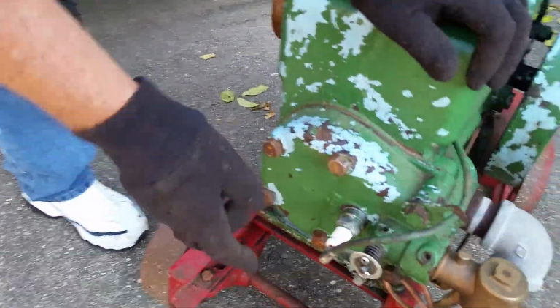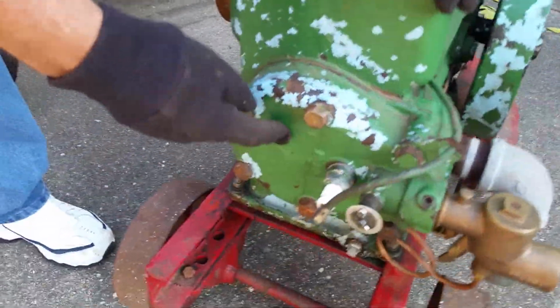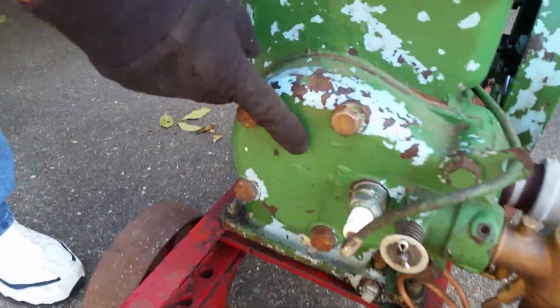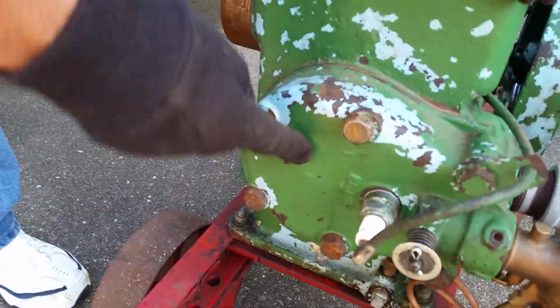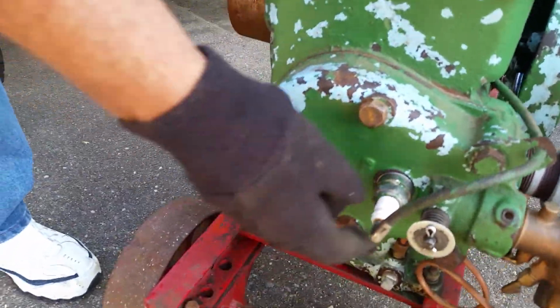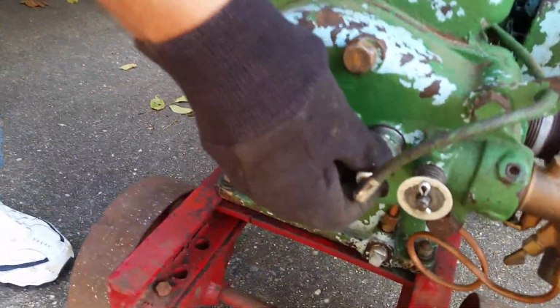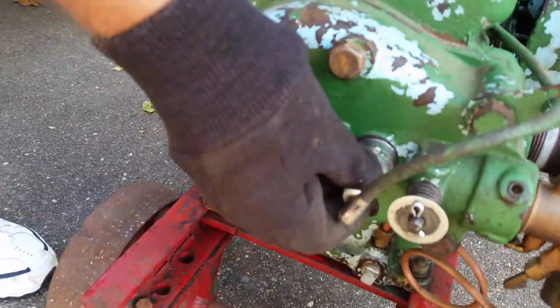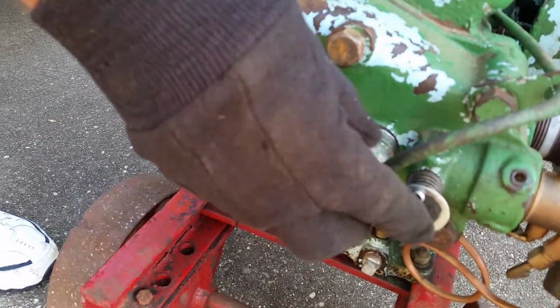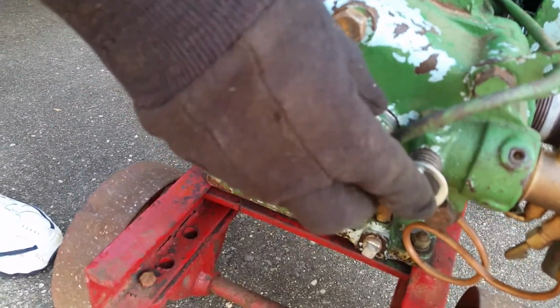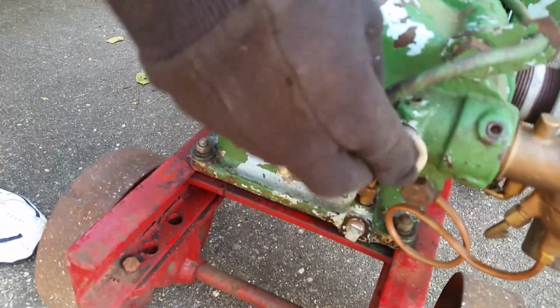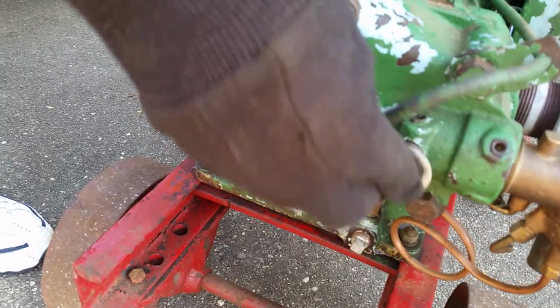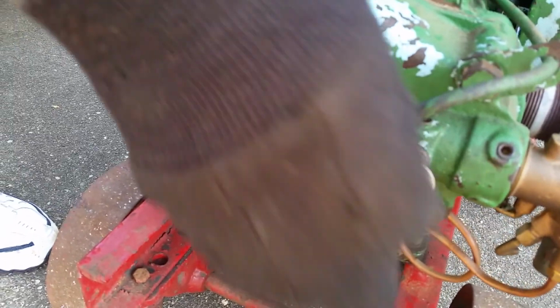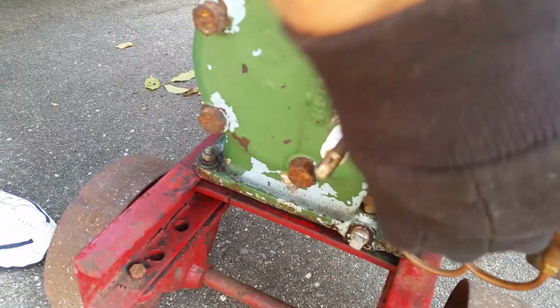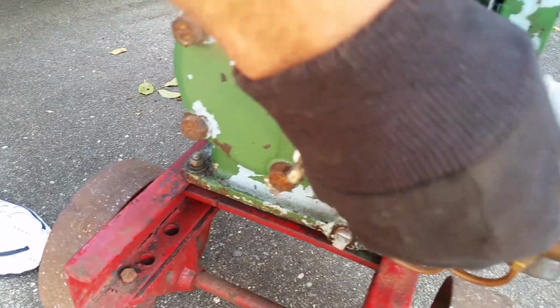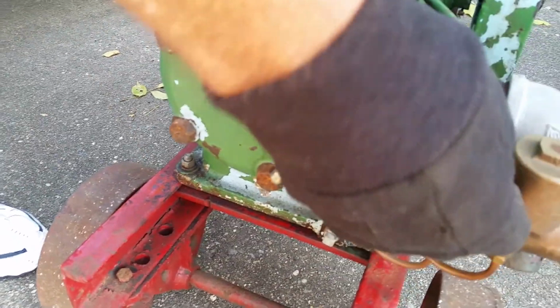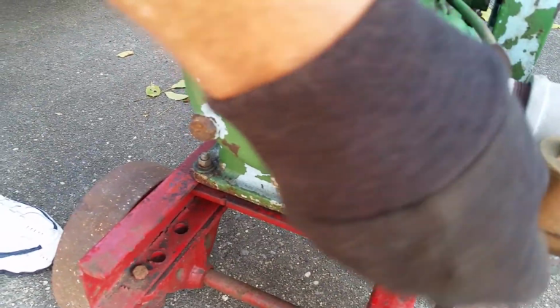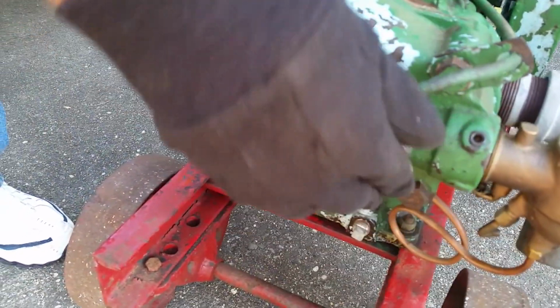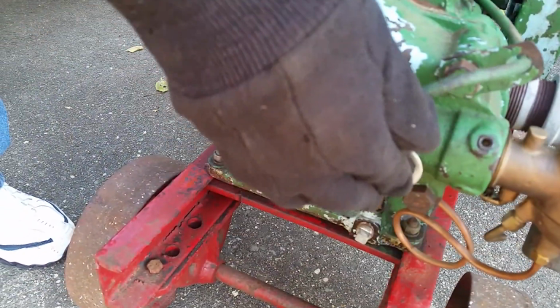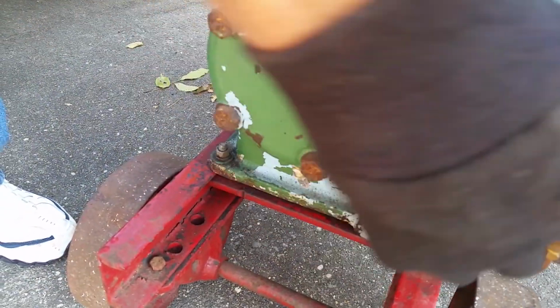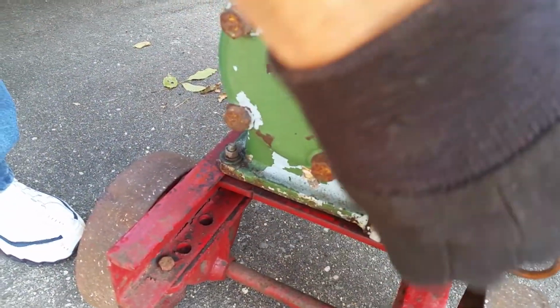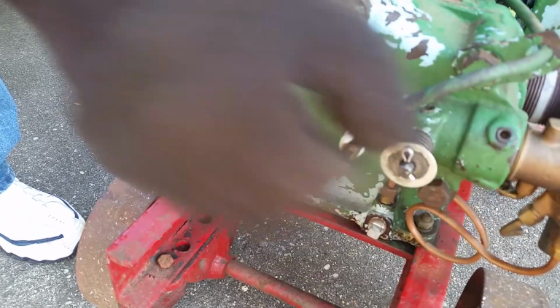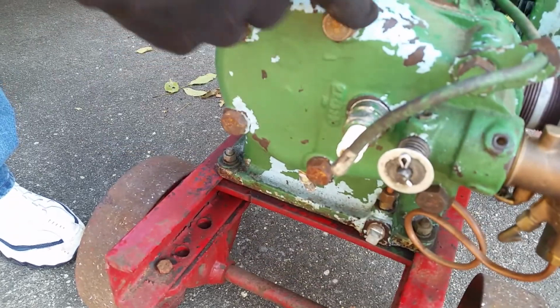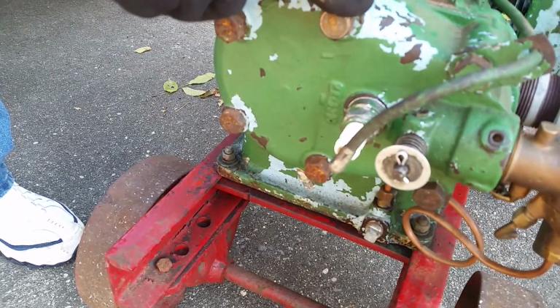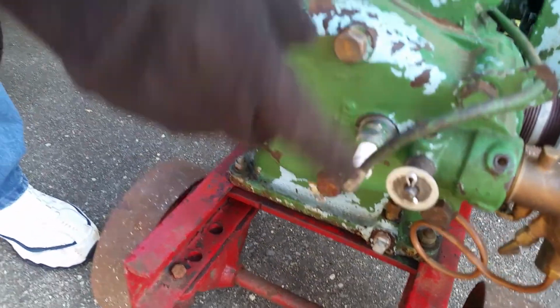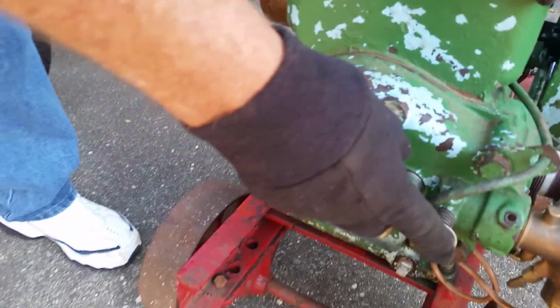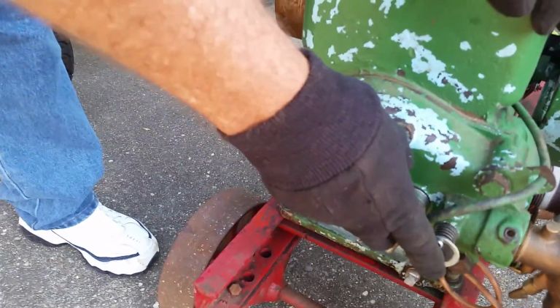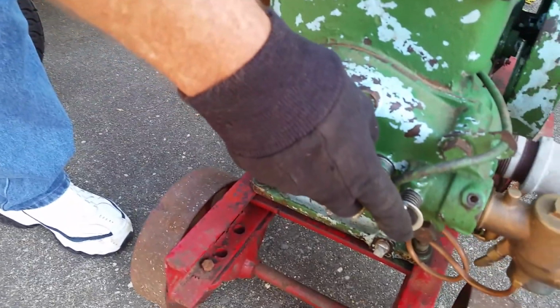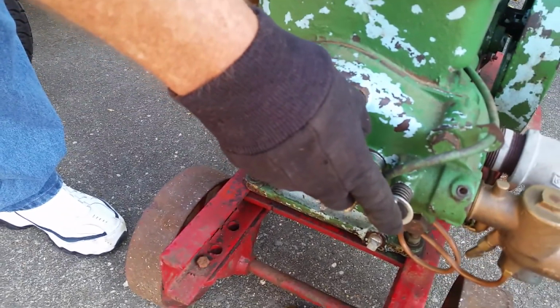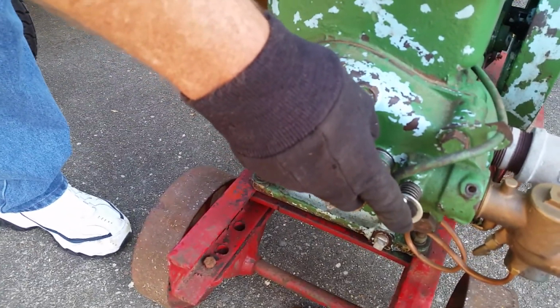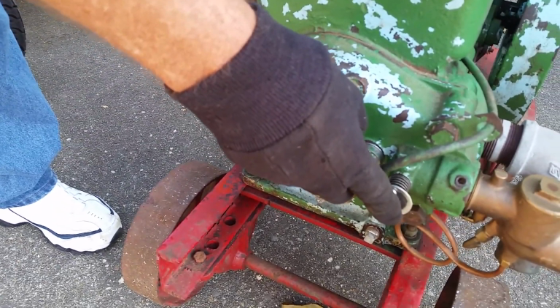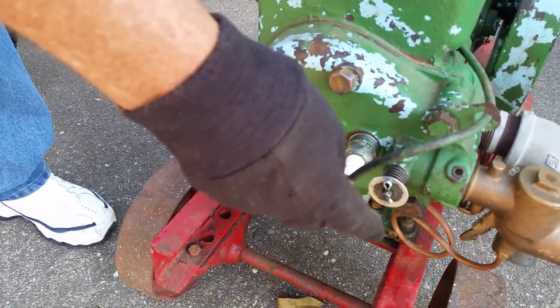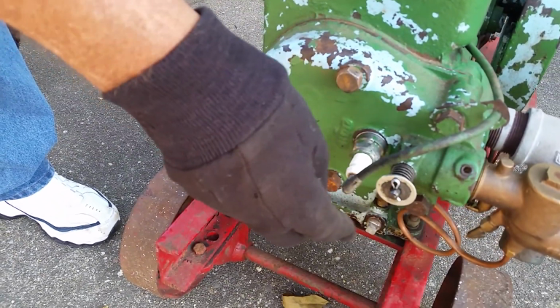This is your motor head and your spark plug. This is the intake valve from the gas, so this opens up to let gas into the motor. You'll see this move in and out when it's running a little bit, and that's normal.